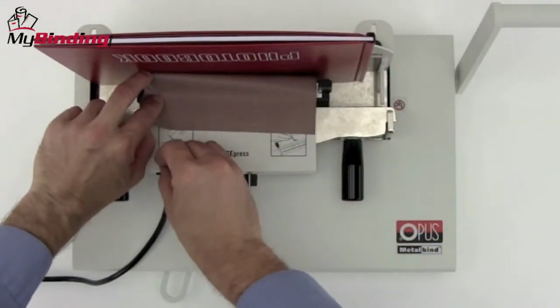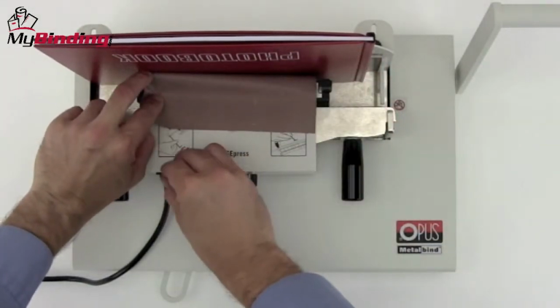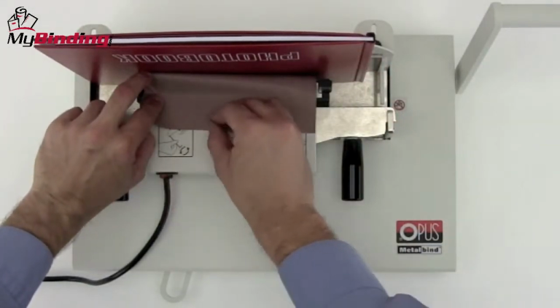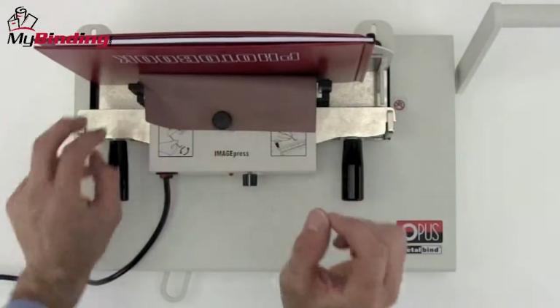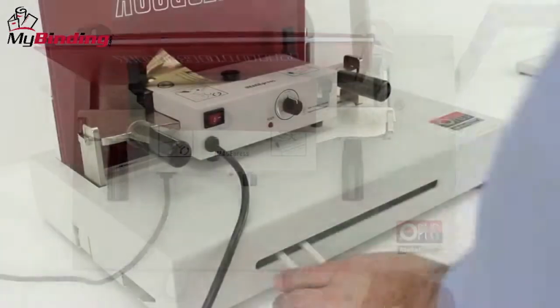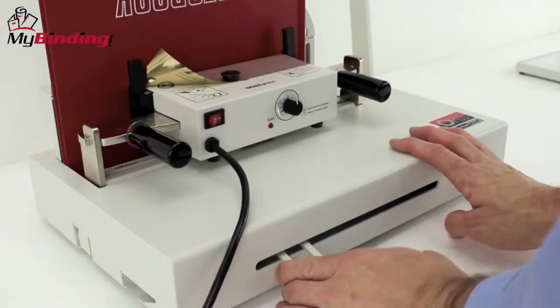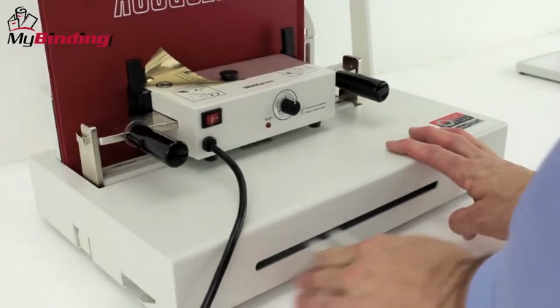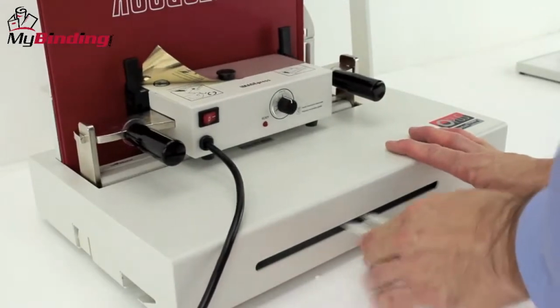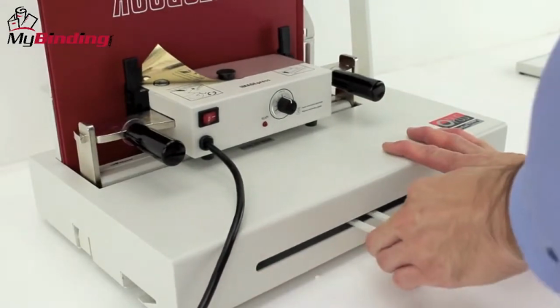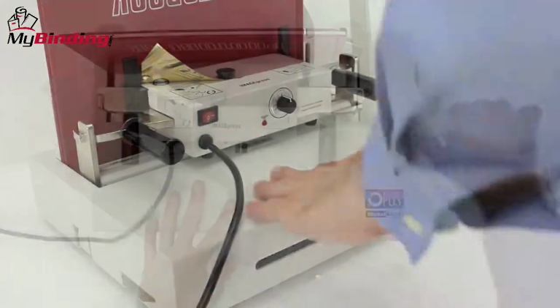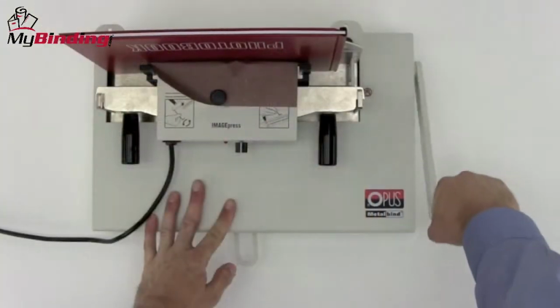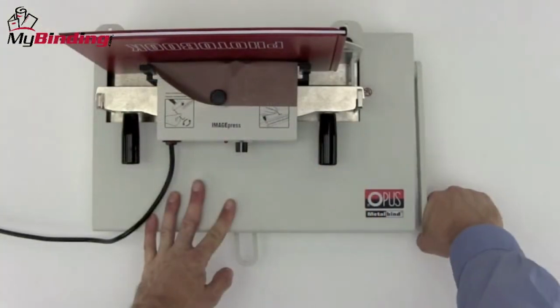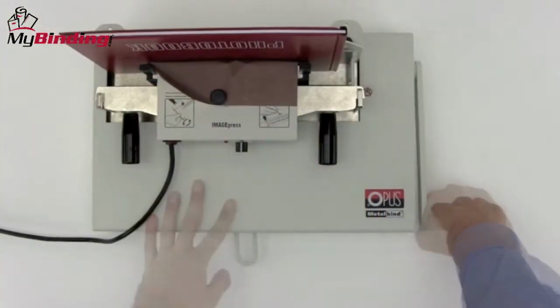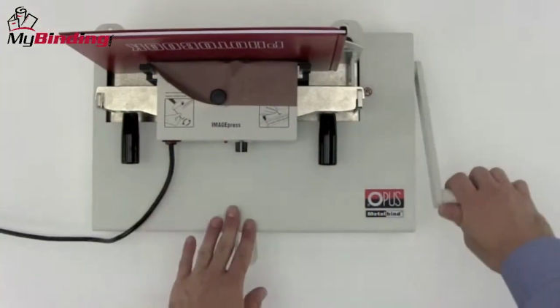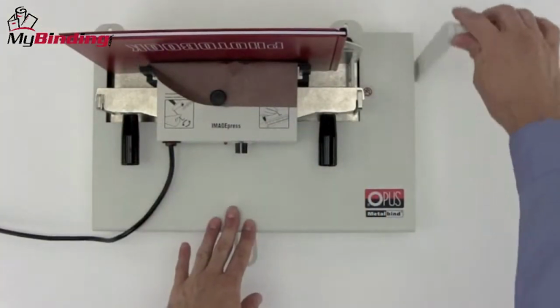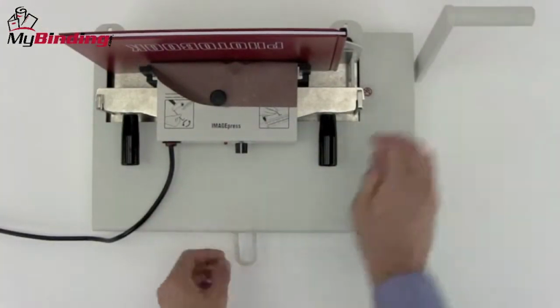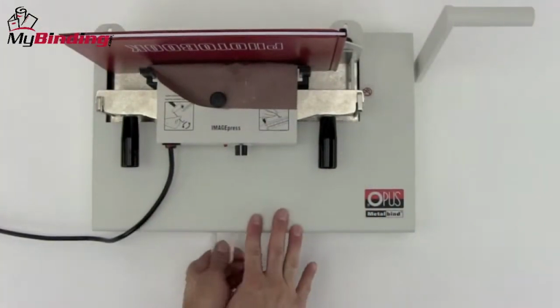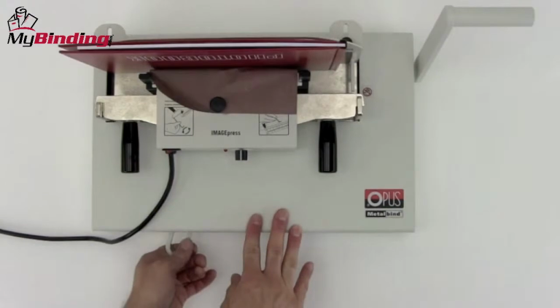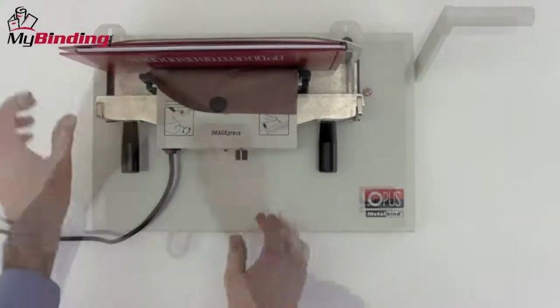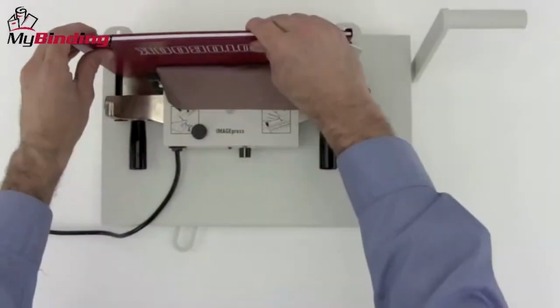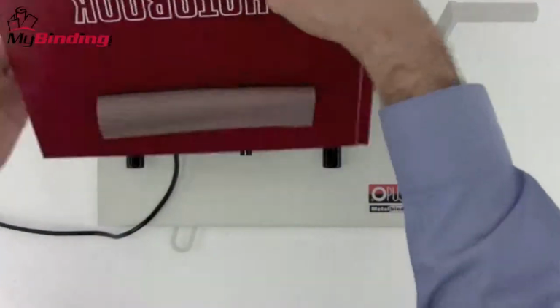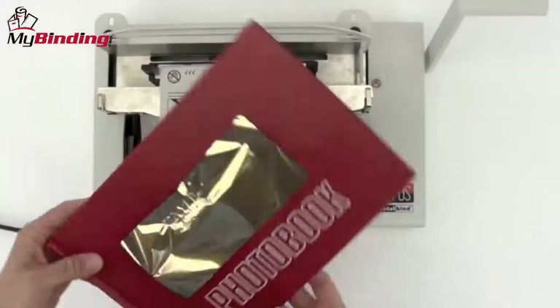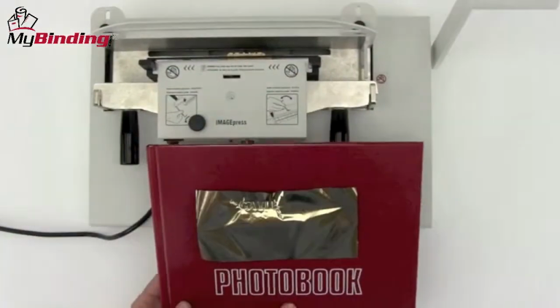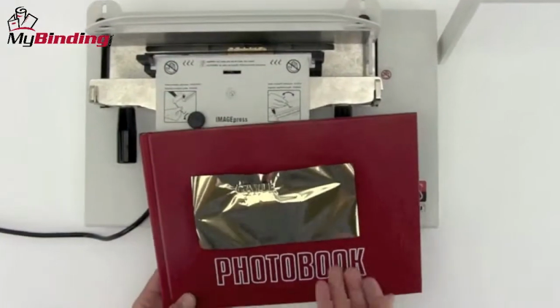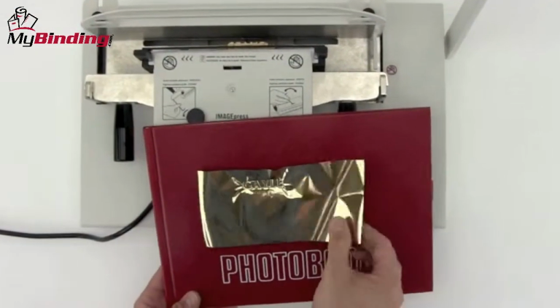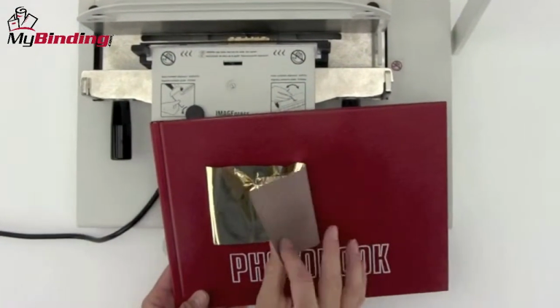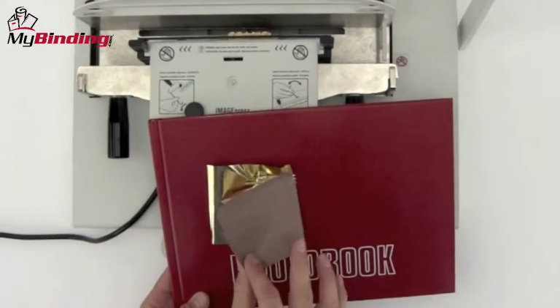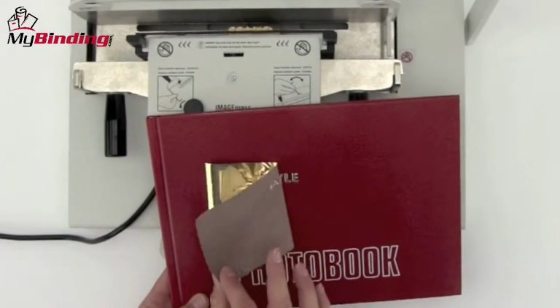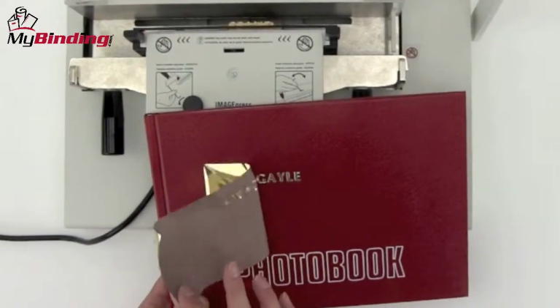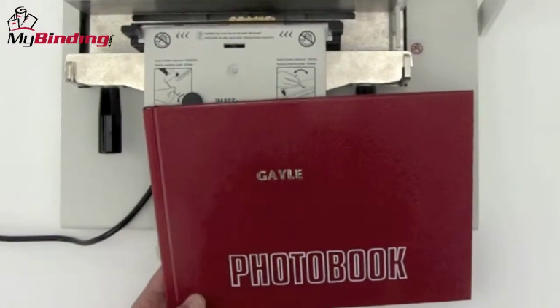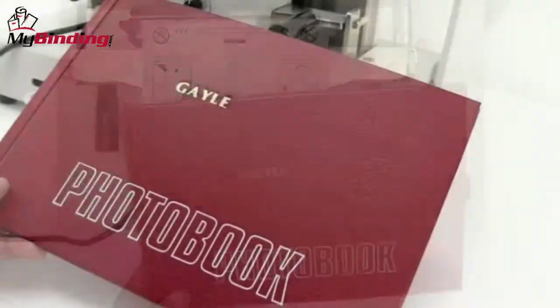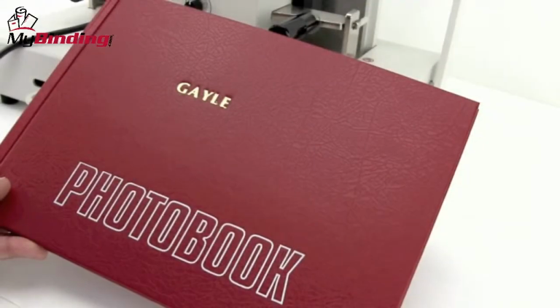Make sure the color foil side is facing you and away from the book. Slide the clamp to the right, pull down the lever, release the lever, release the clamp. Carefully remove your book and slowly and gently remove the foil, and you're all done.